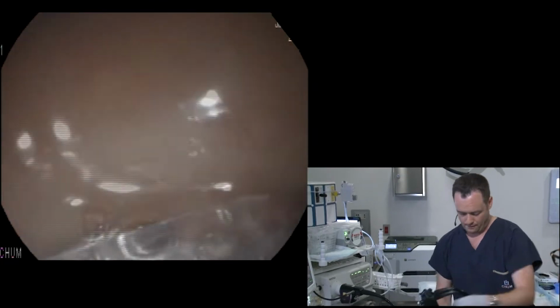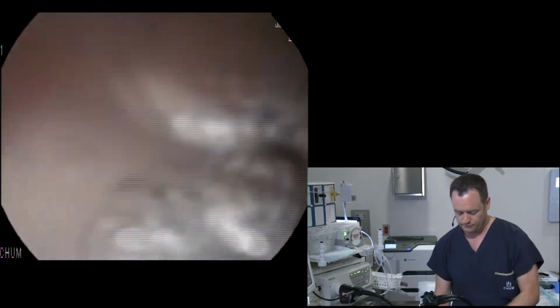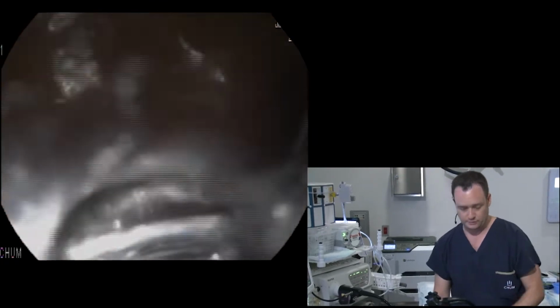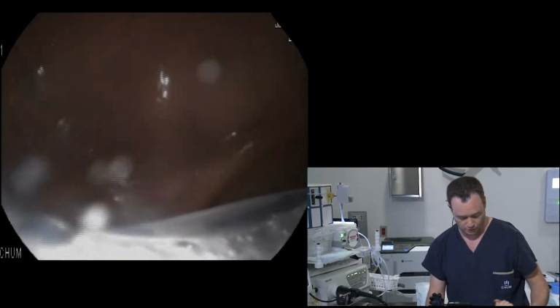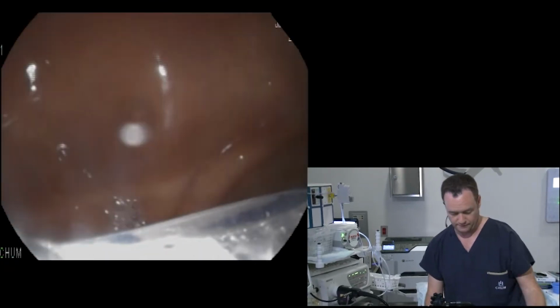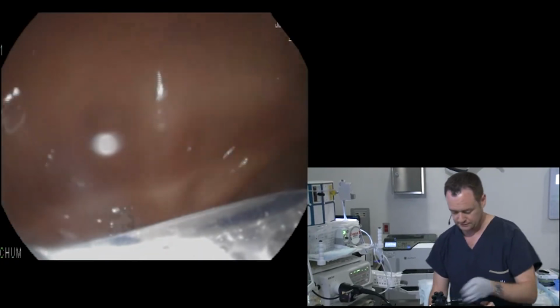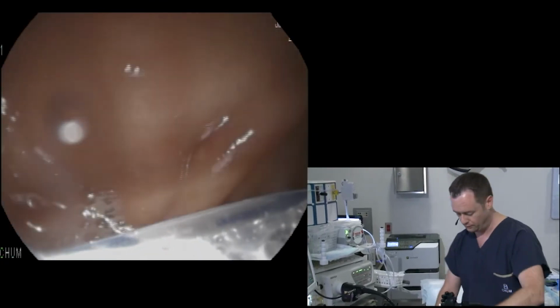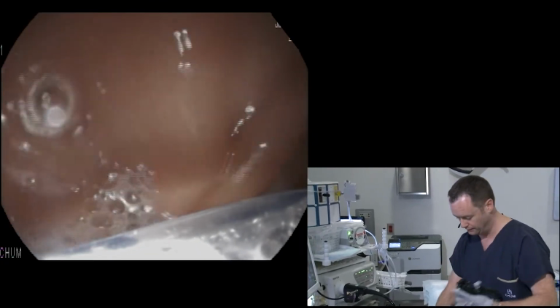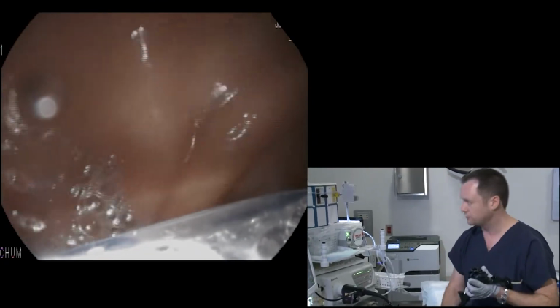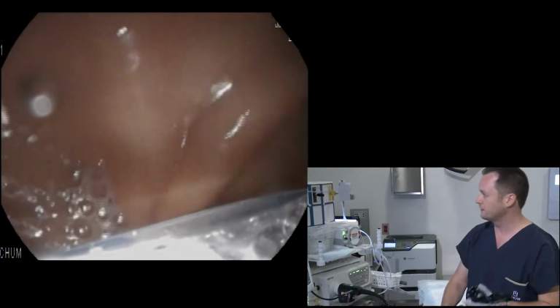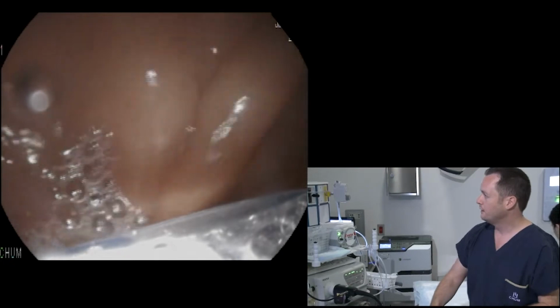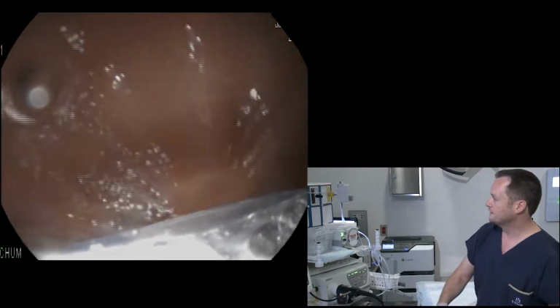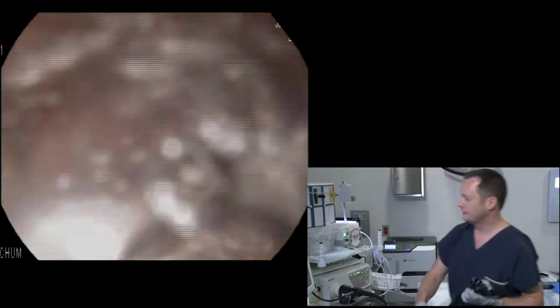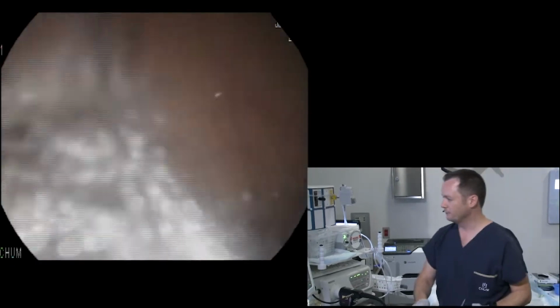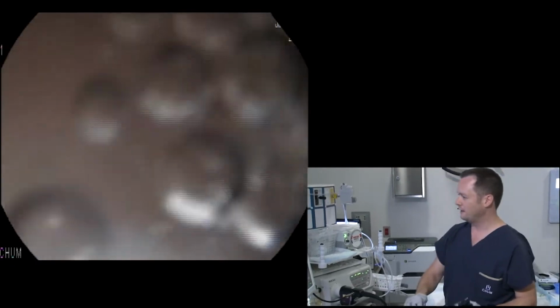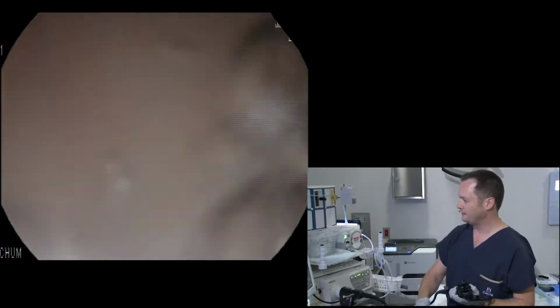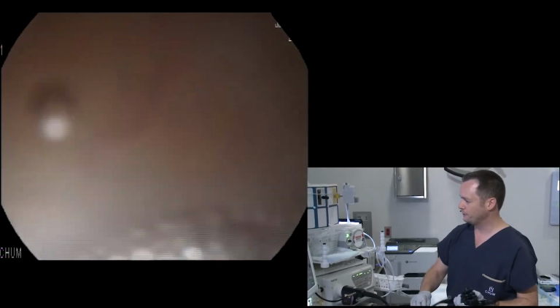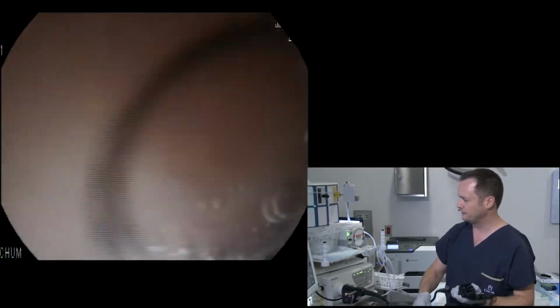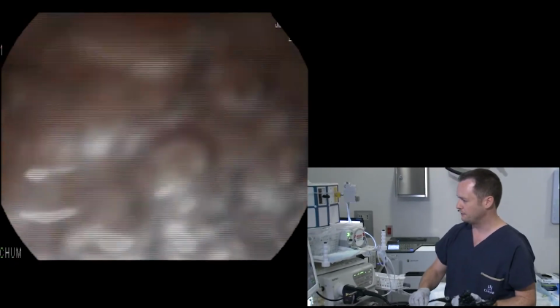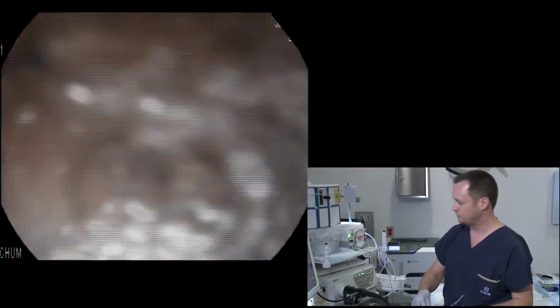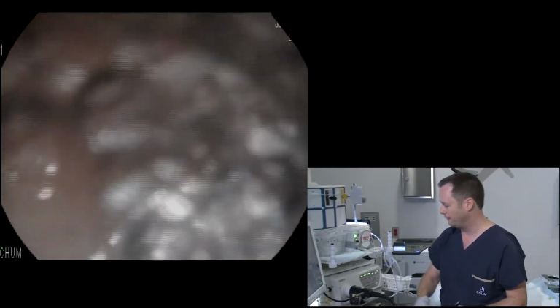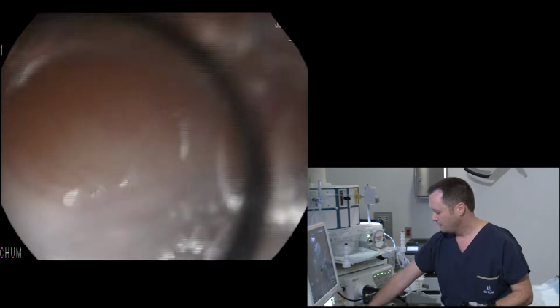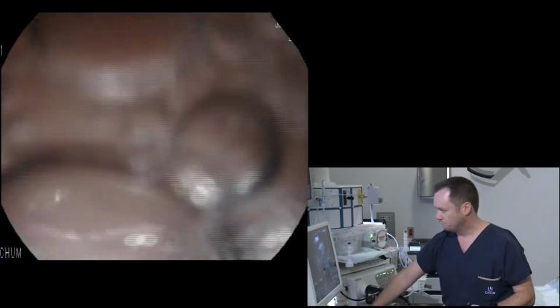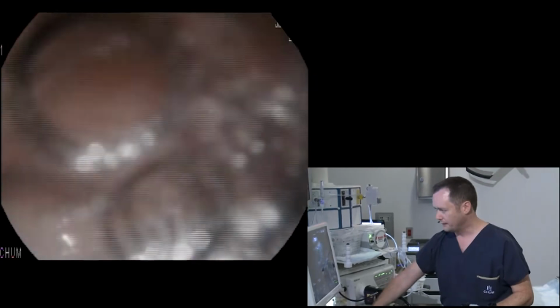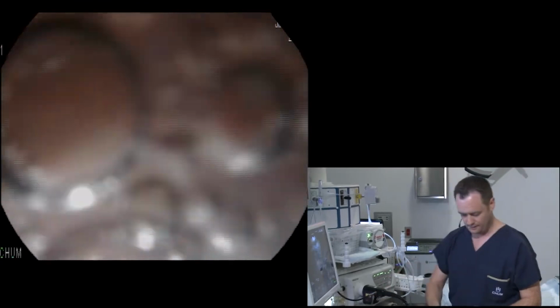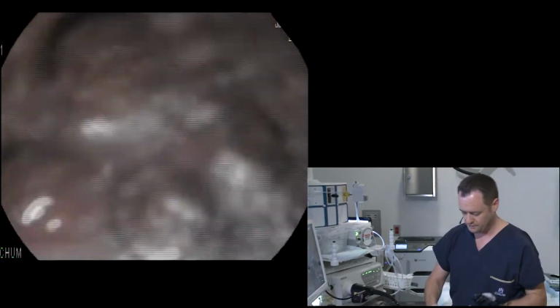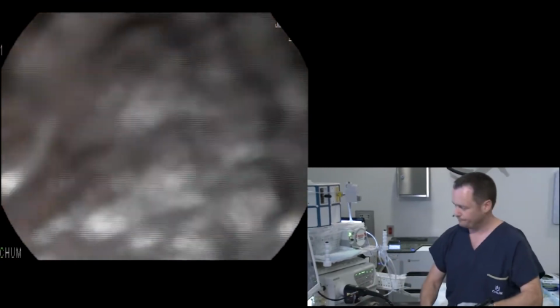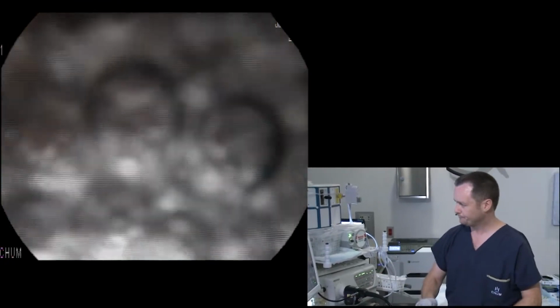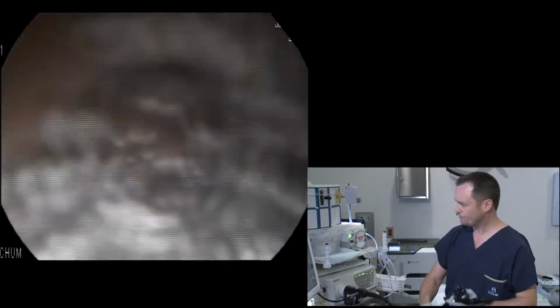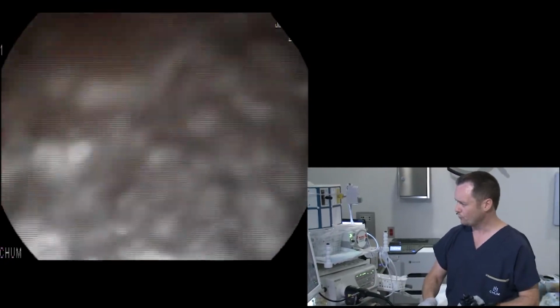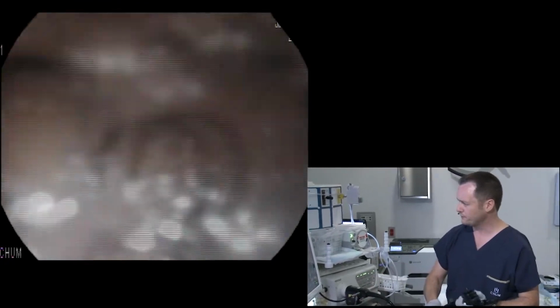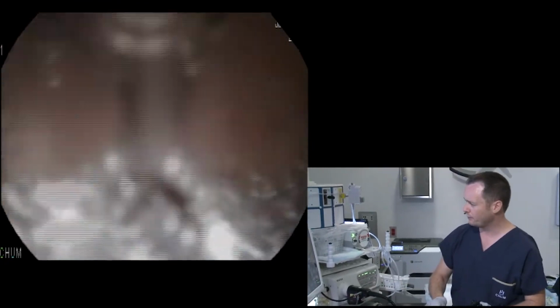Because she is 86 years old and pretty frail, I've opted to use a slim scope on this patient. These are thin scopes that are less than one centimeter in diameter, but still enable us to do diagnostic EUS.